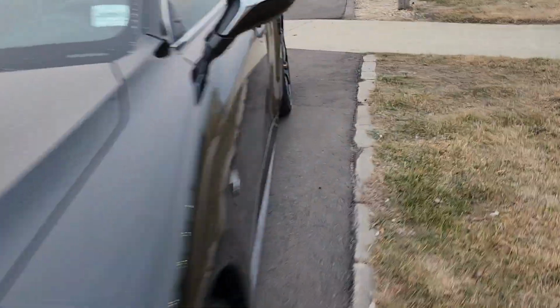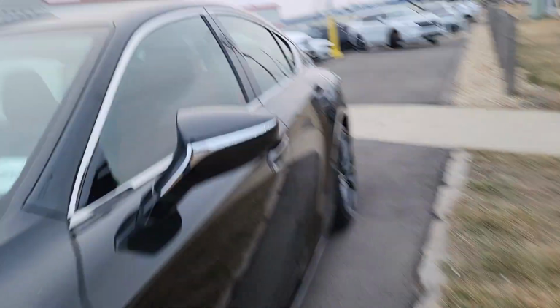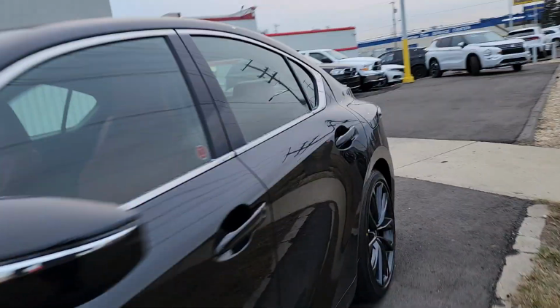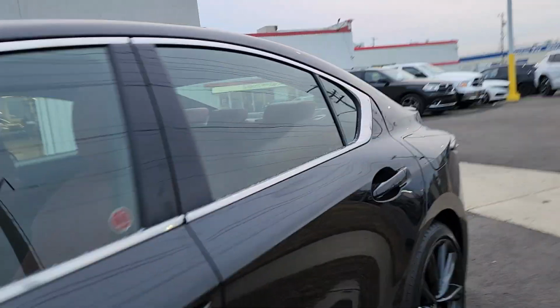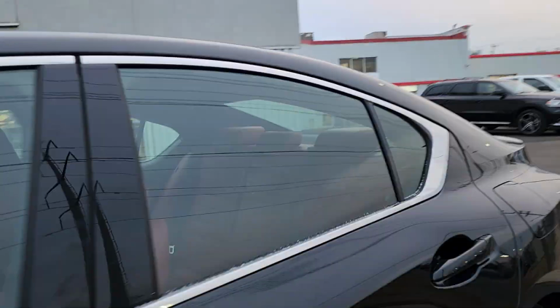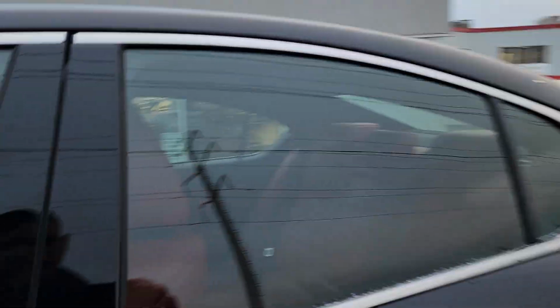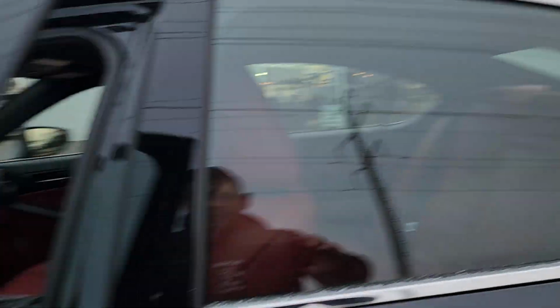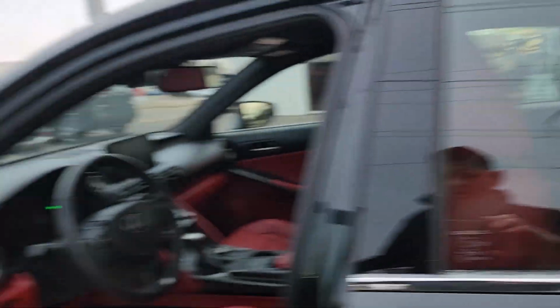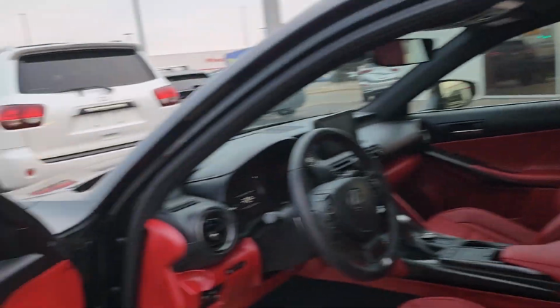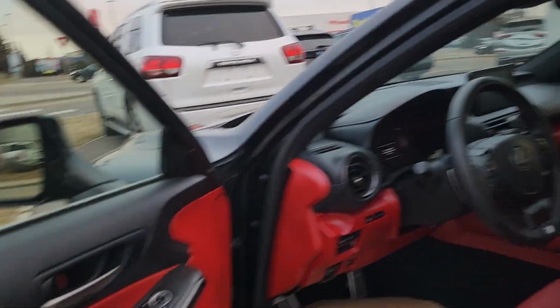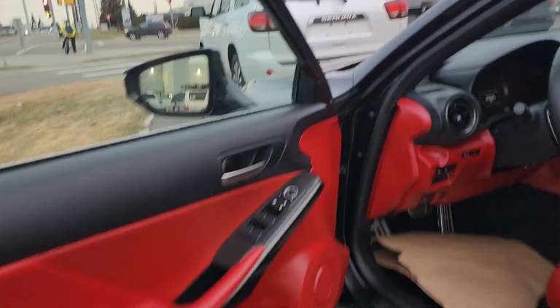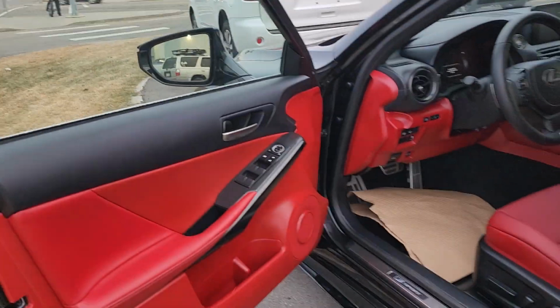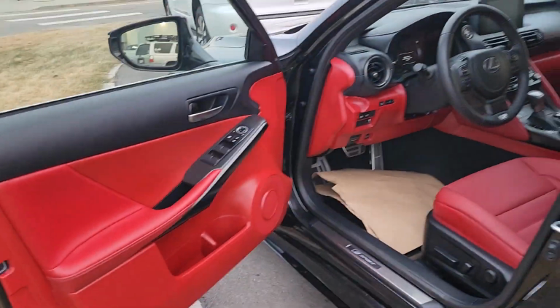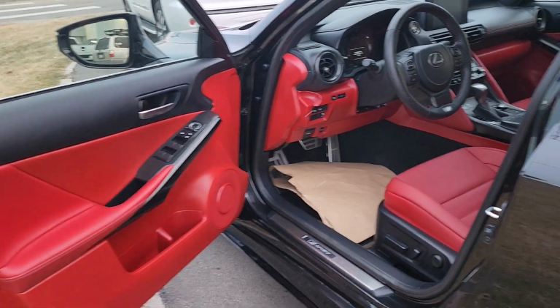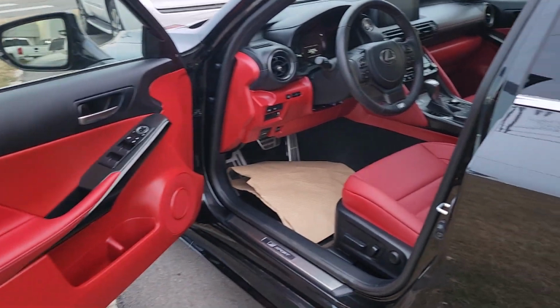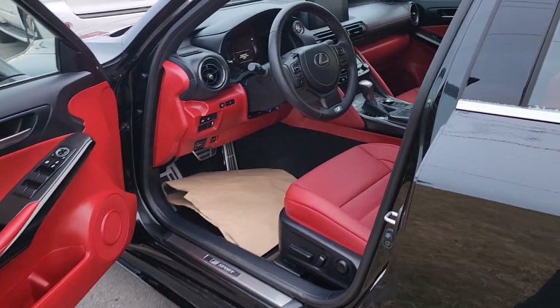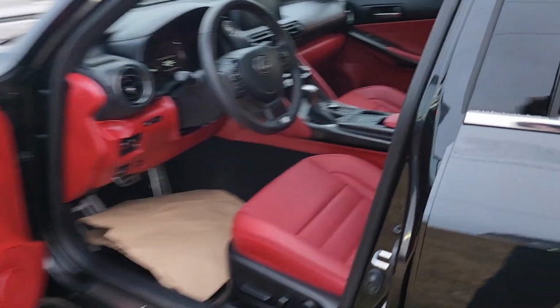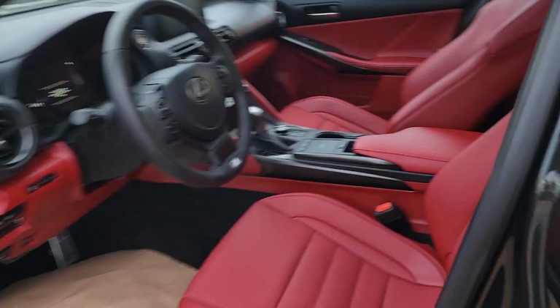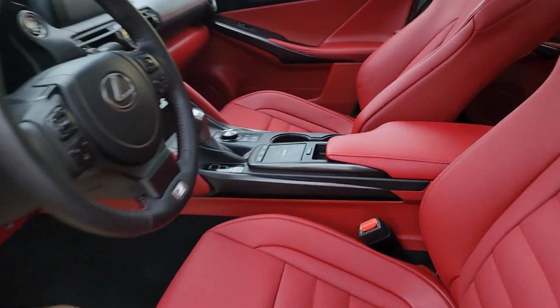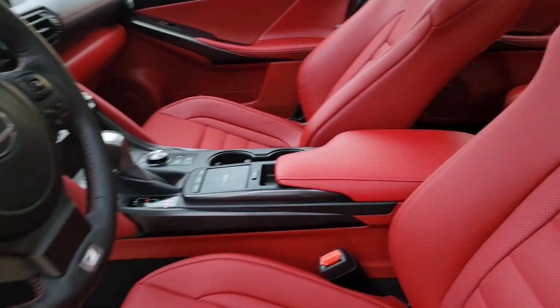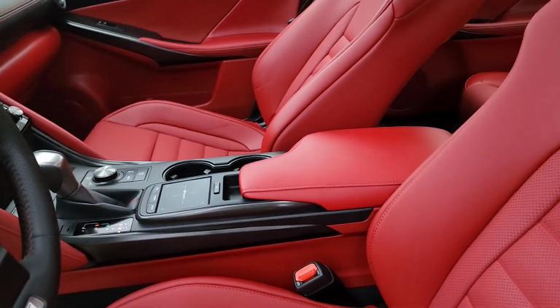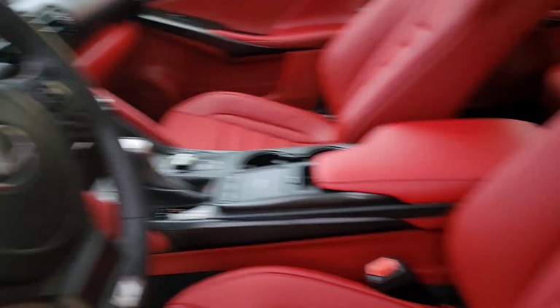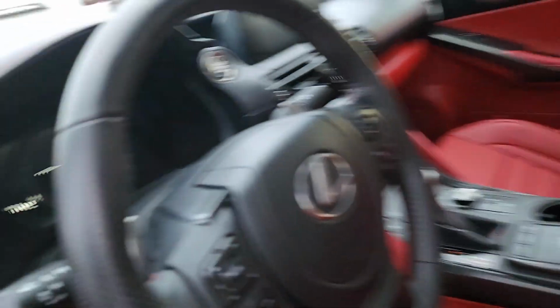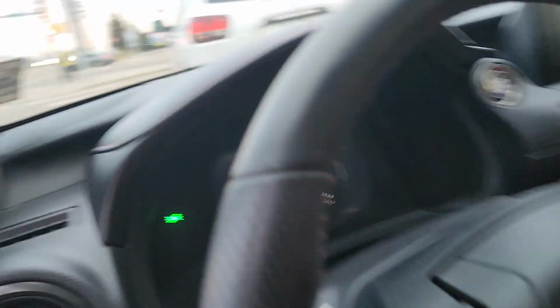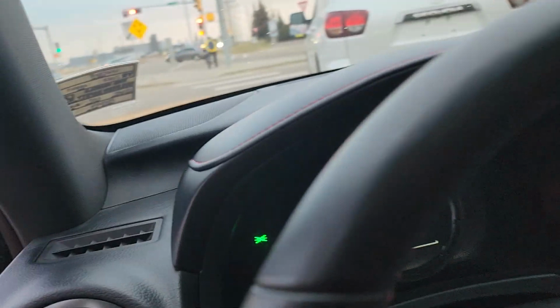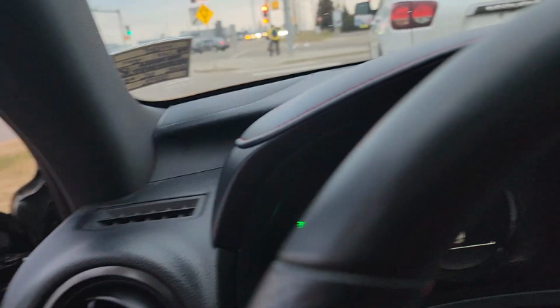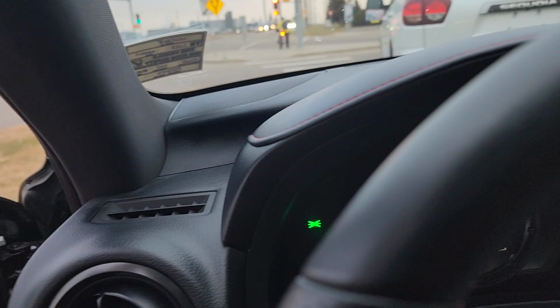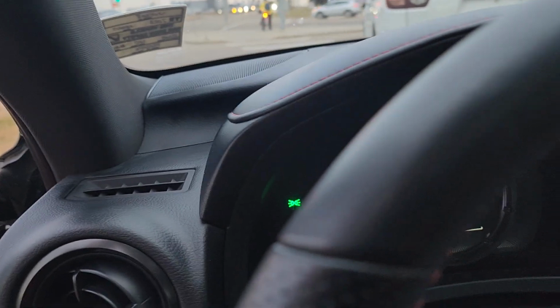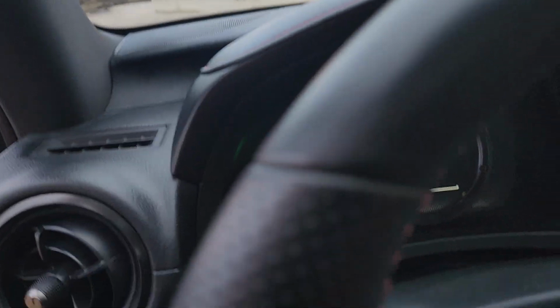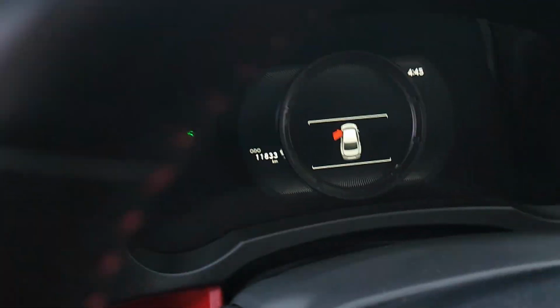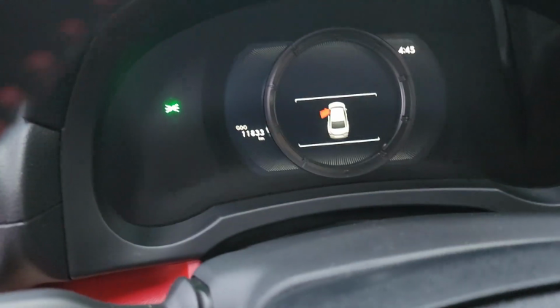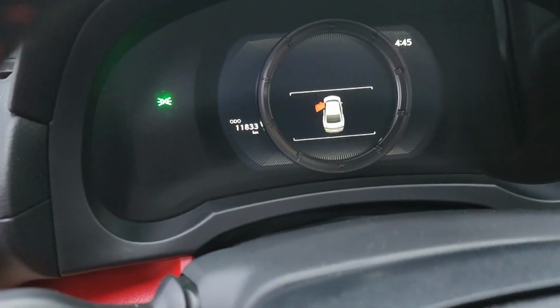Just a short little interior shot. Beautiful interior, and it only has 11,833 kilometers as it sits.